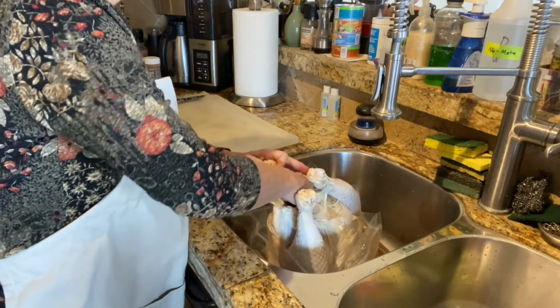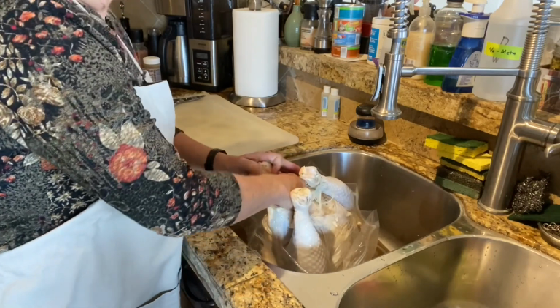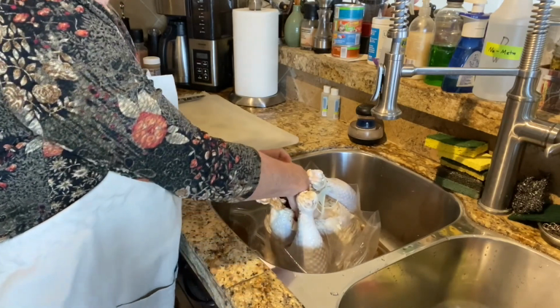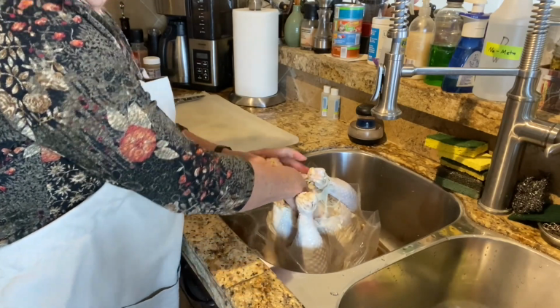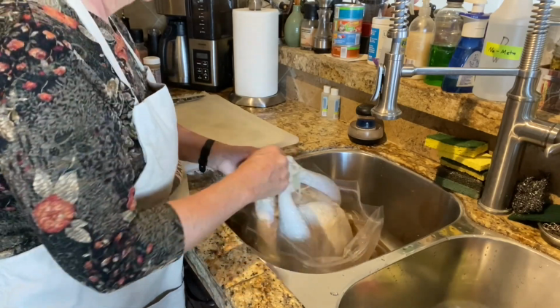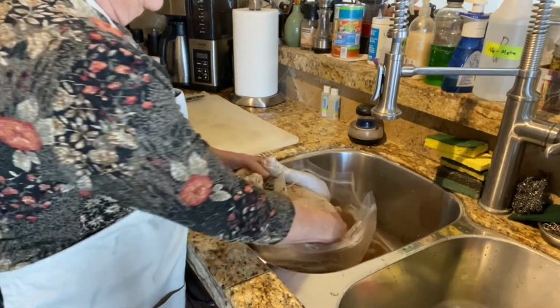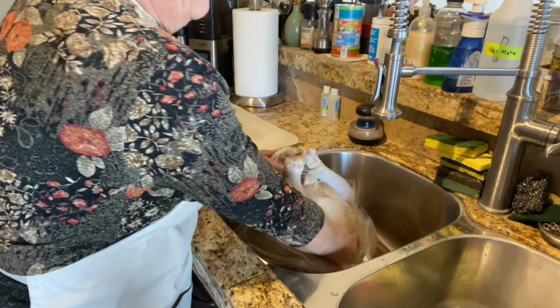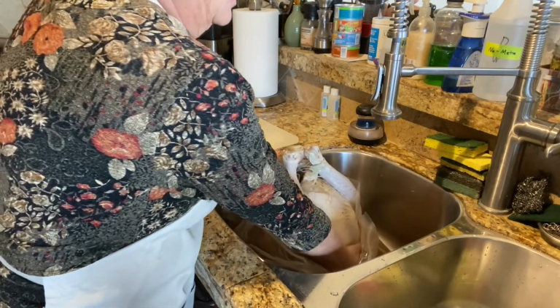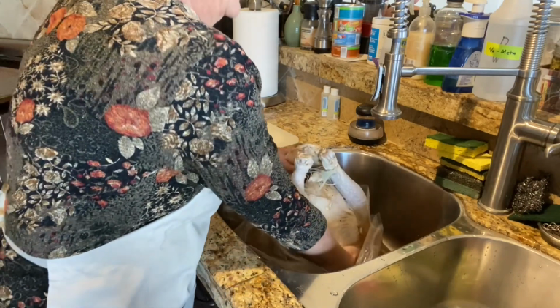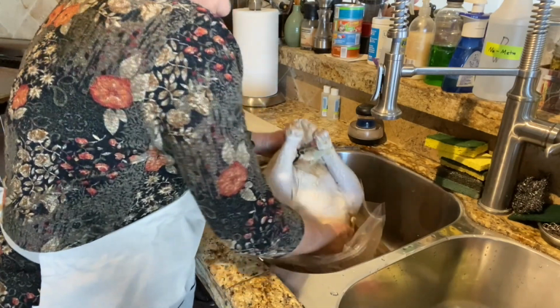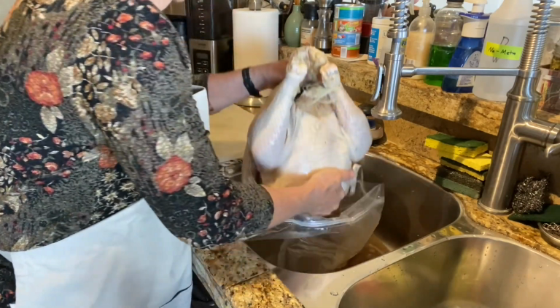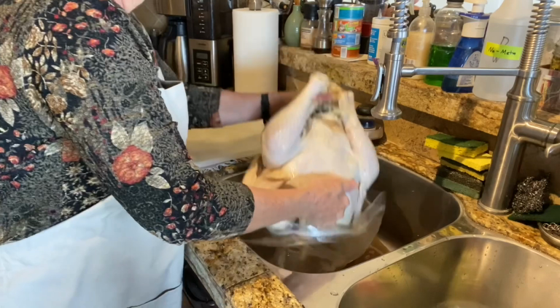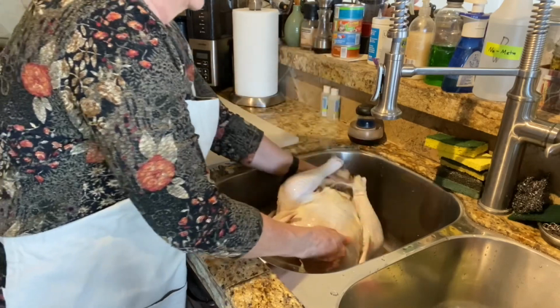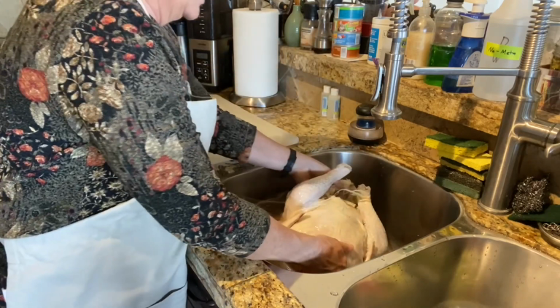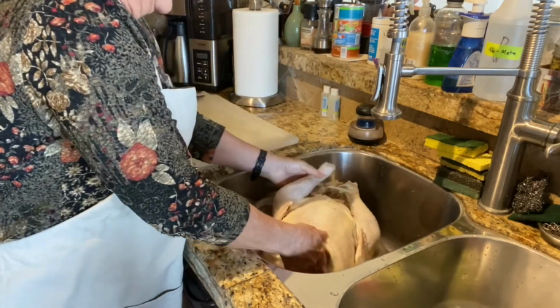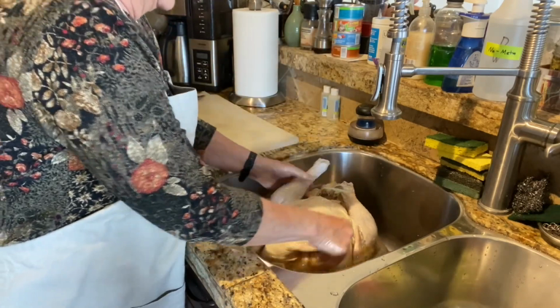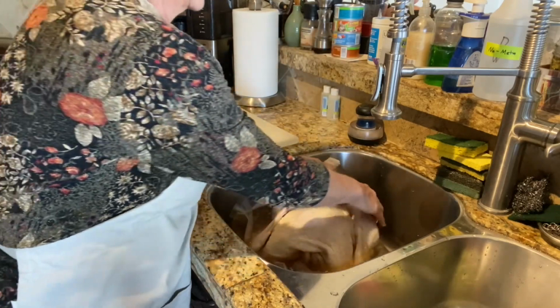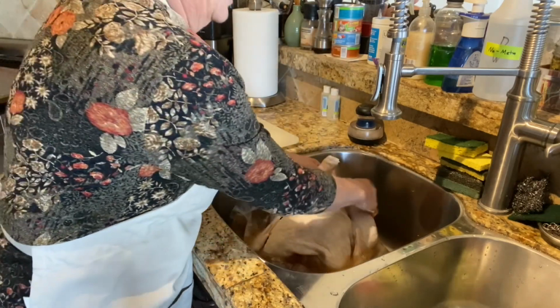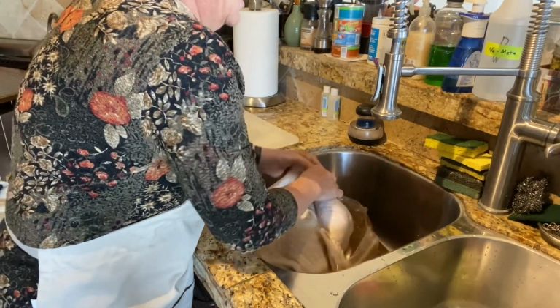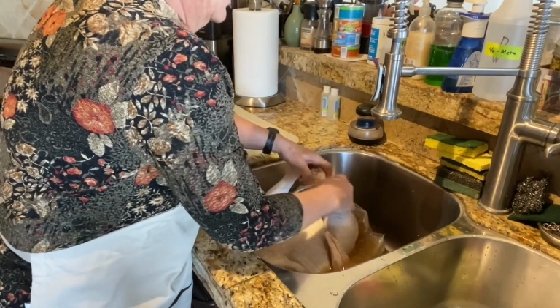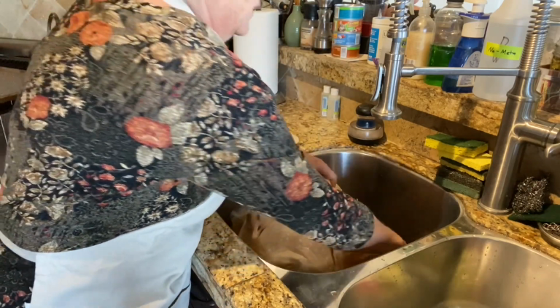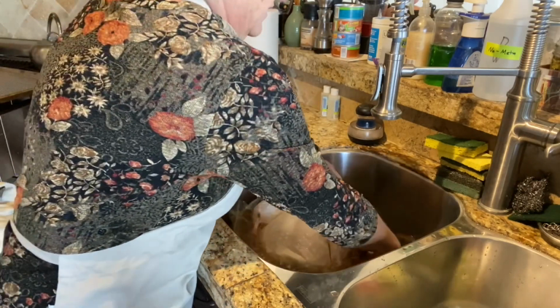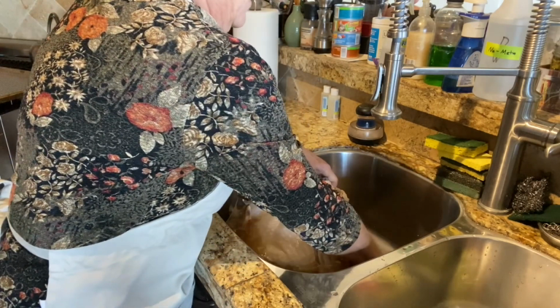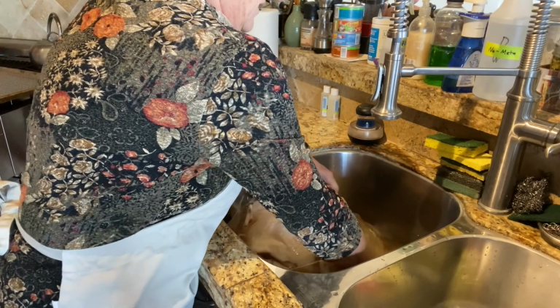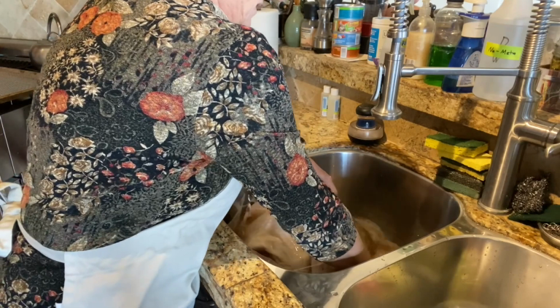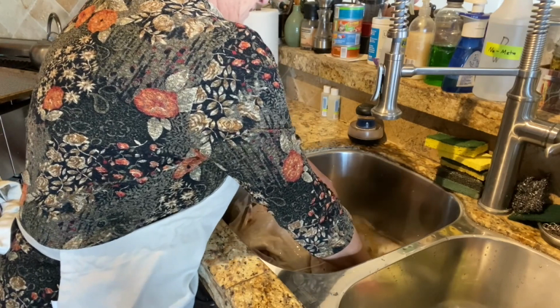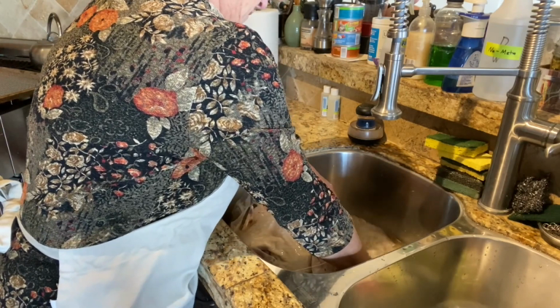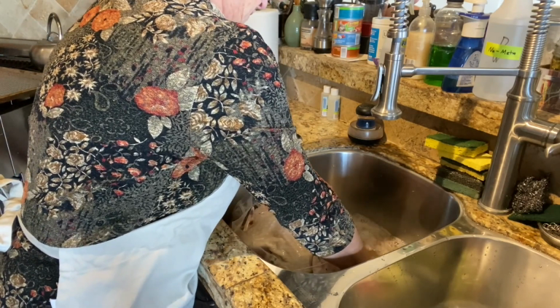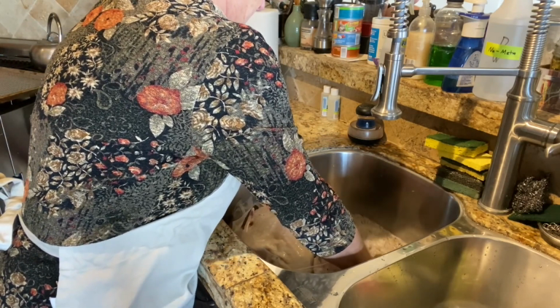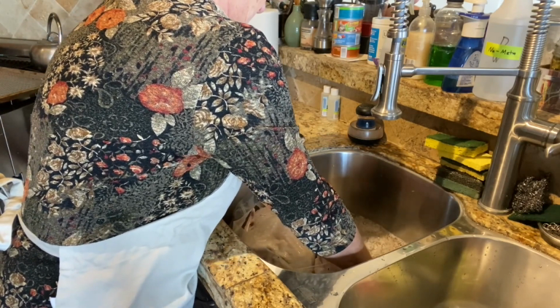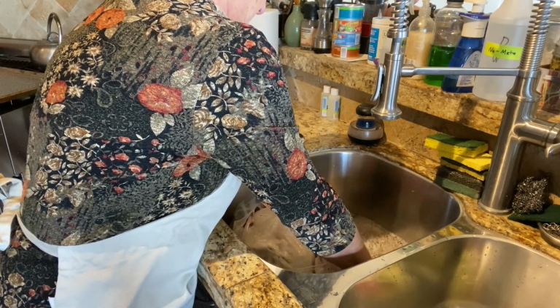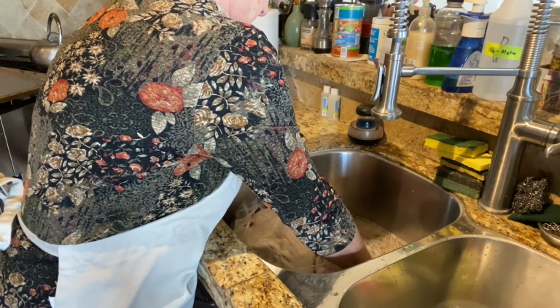Of course, very clean hands, very clean sink. We have cleaned, scrubbed, and sanitized.